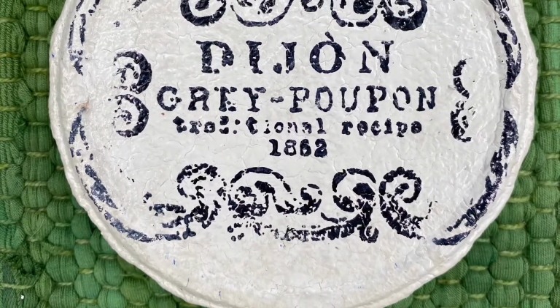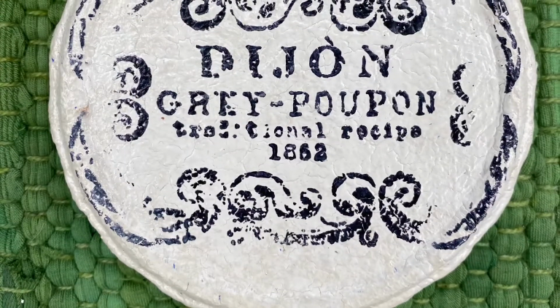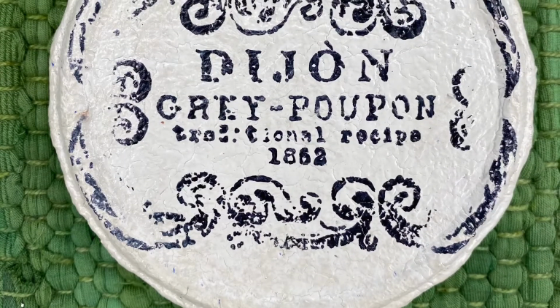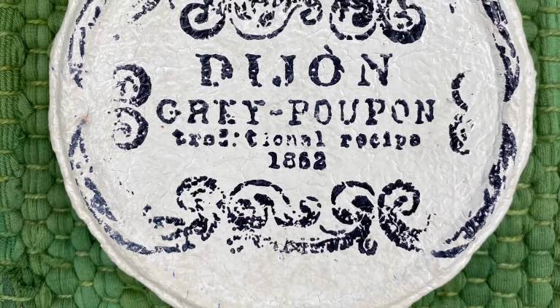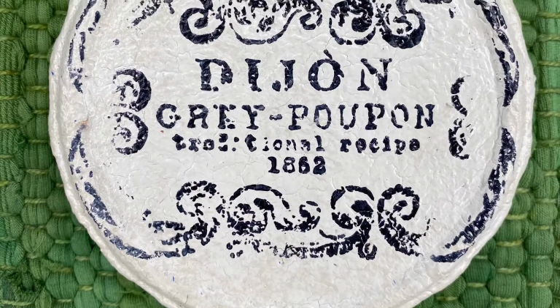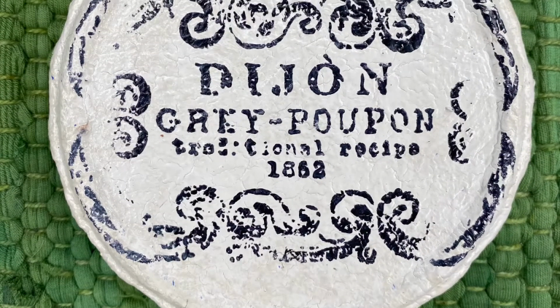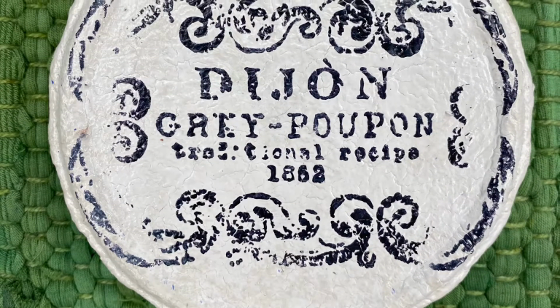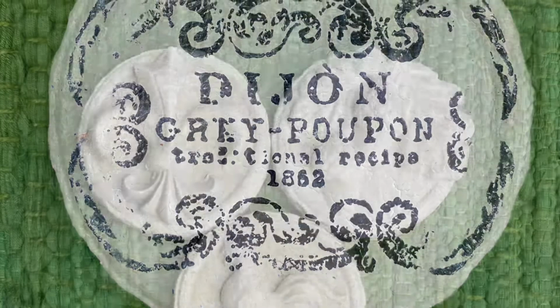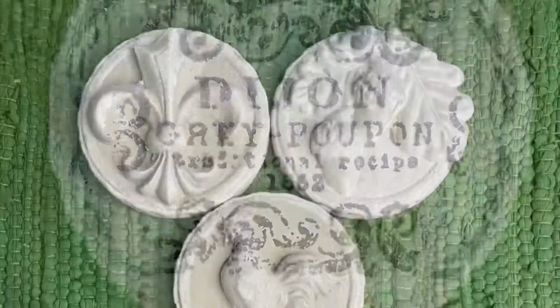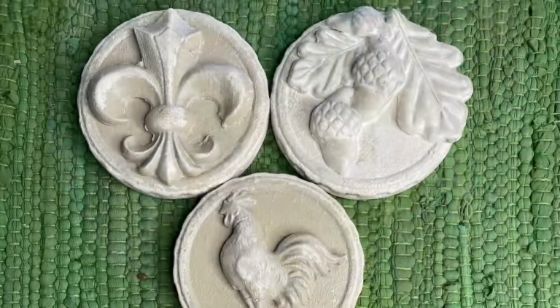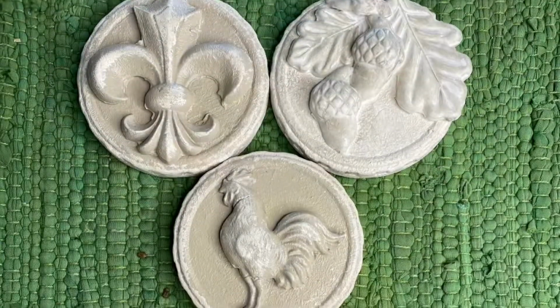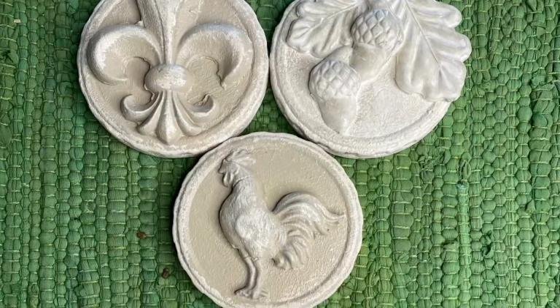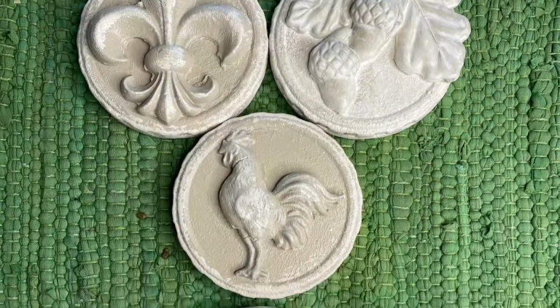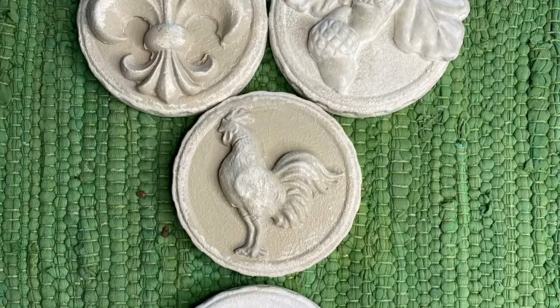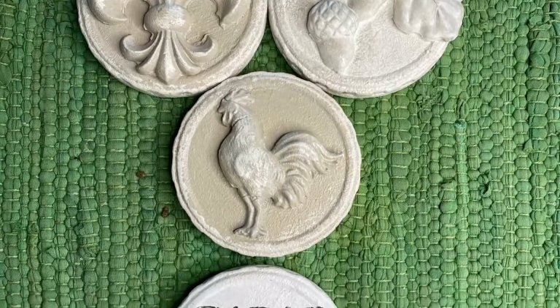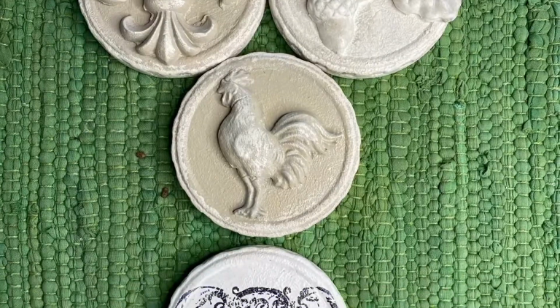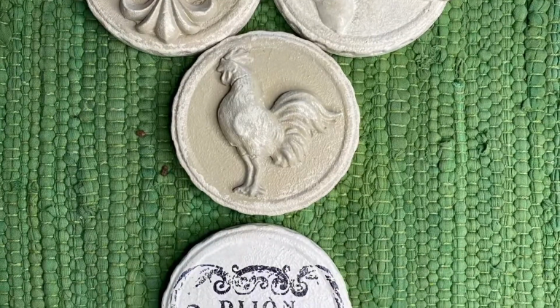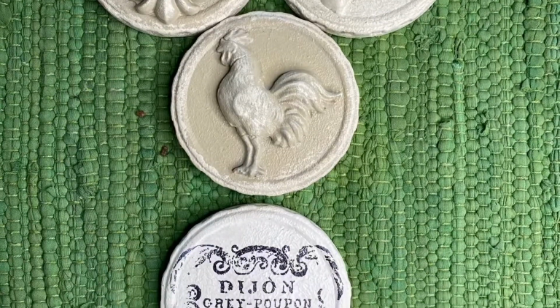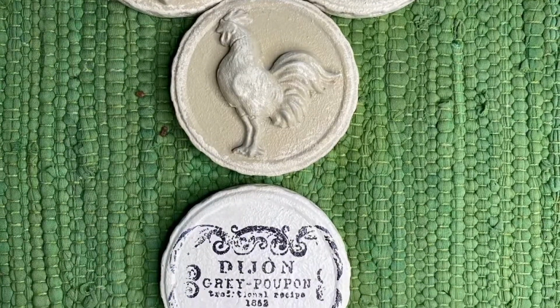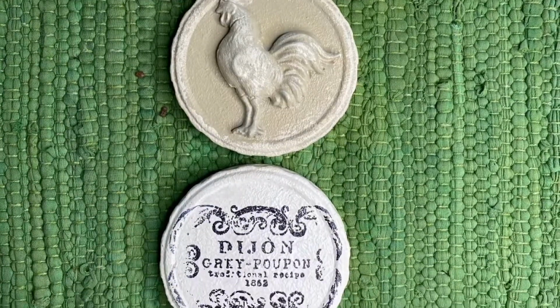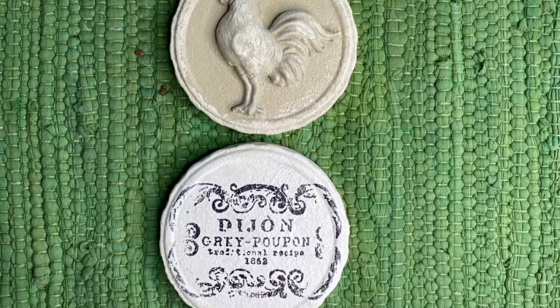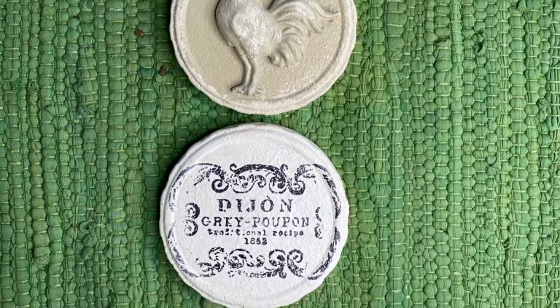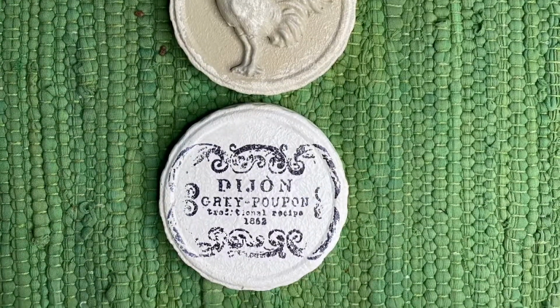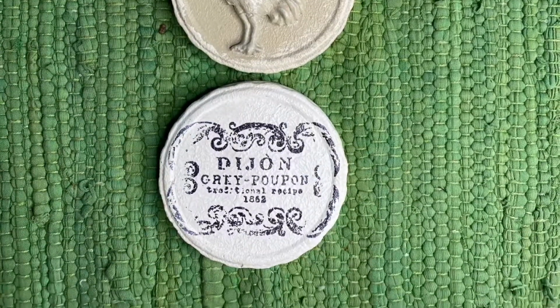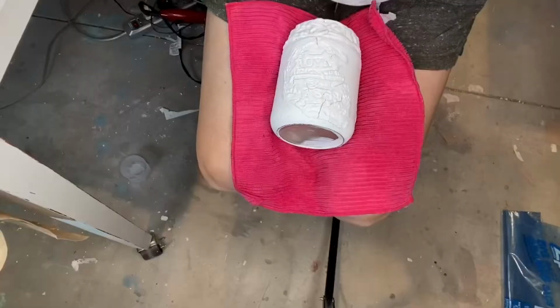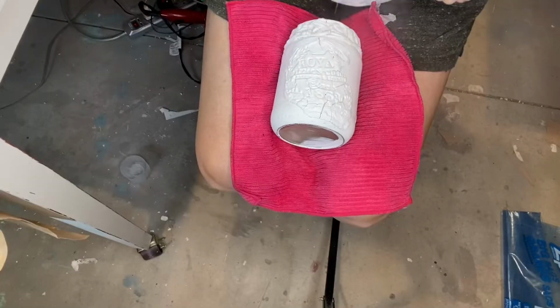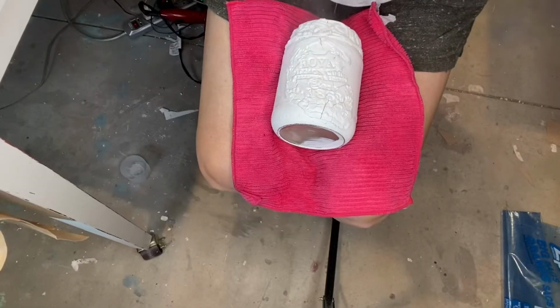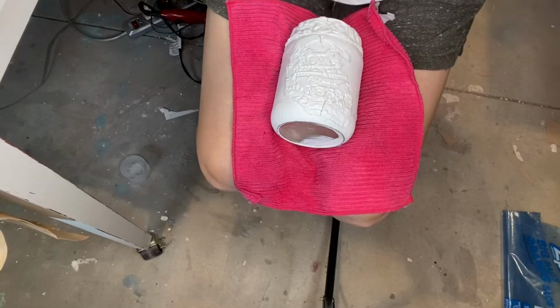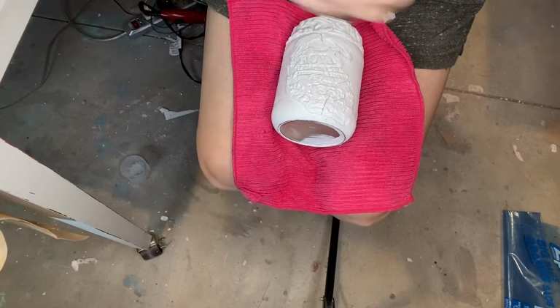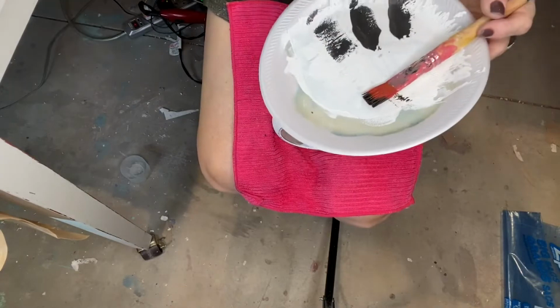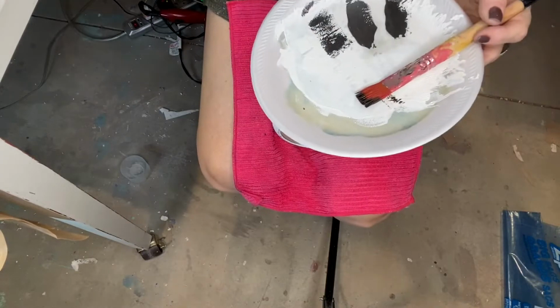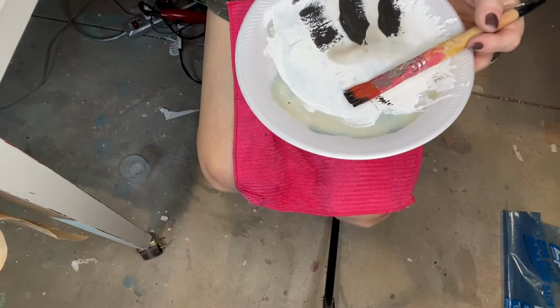Here I'm taking the lids and just stamping the crockery stamp on them. I also took some molds and put them on there — you could put a hole in it with a drill and make them into ornaments or whatever.